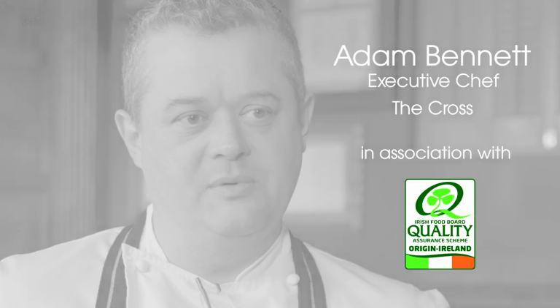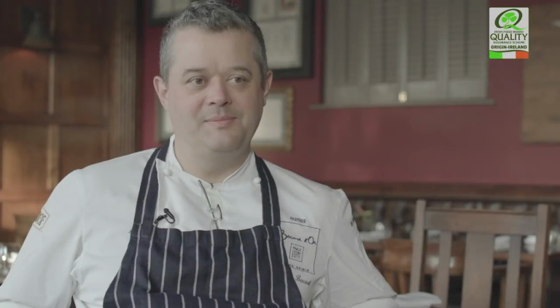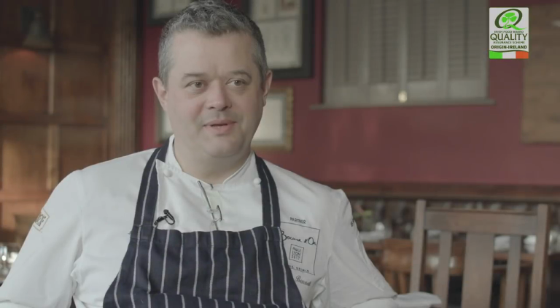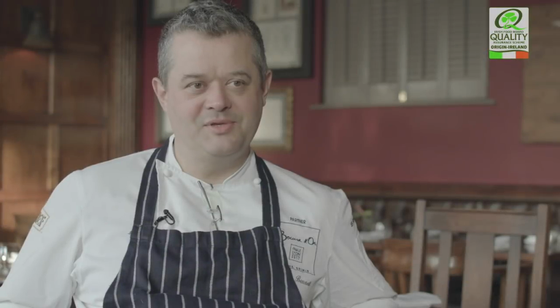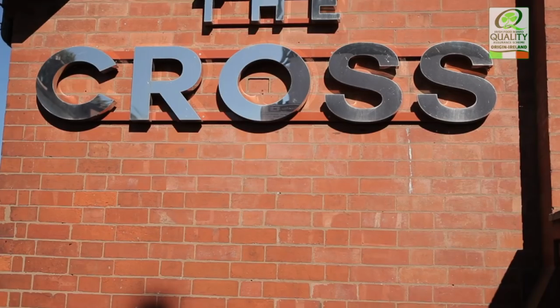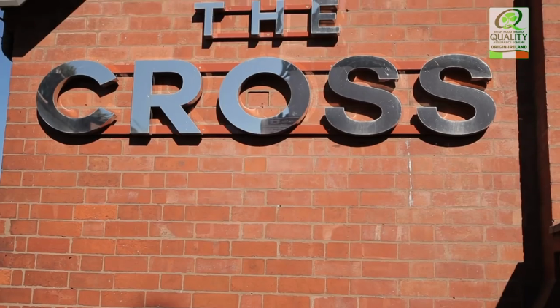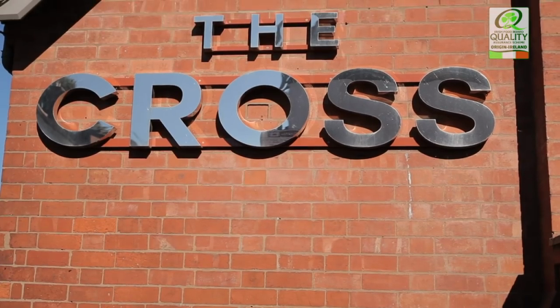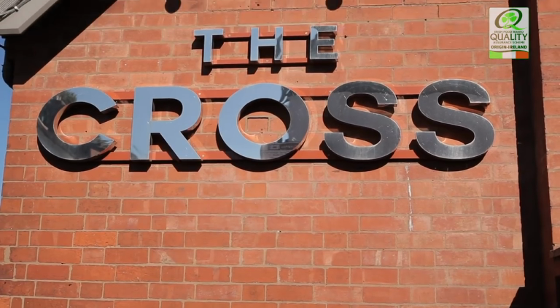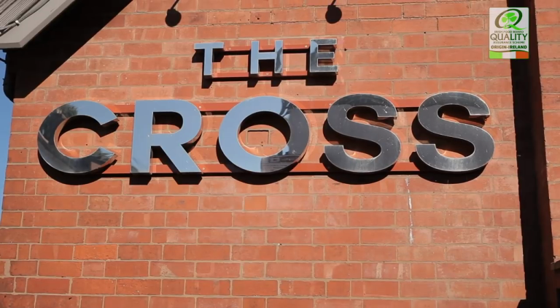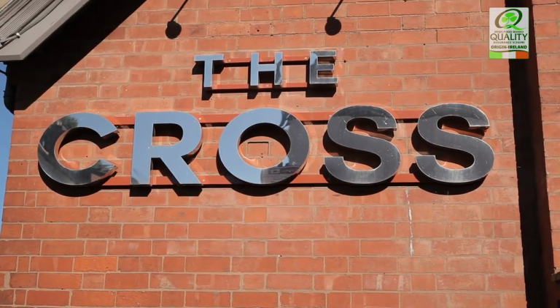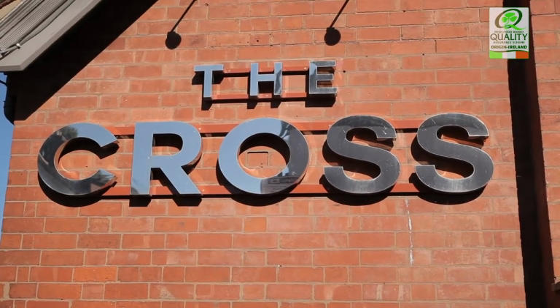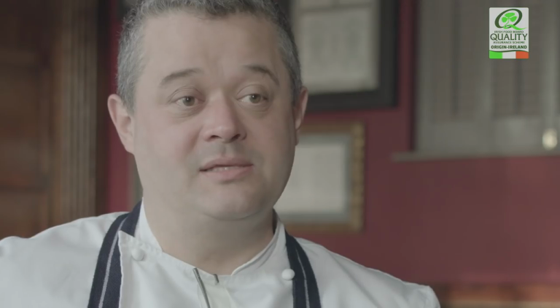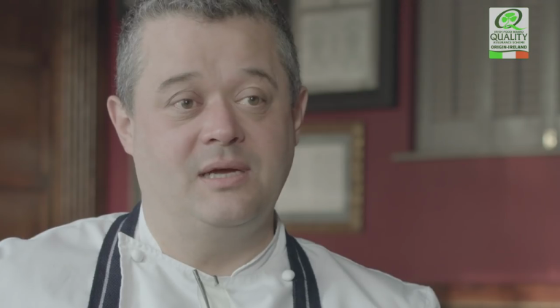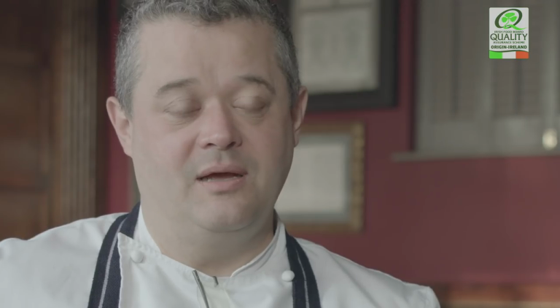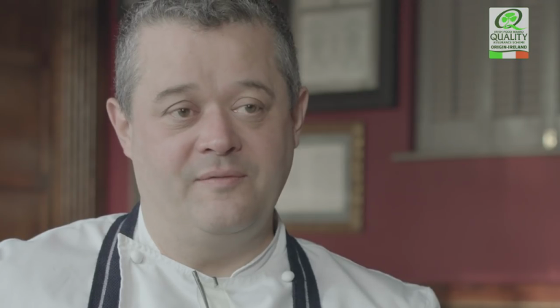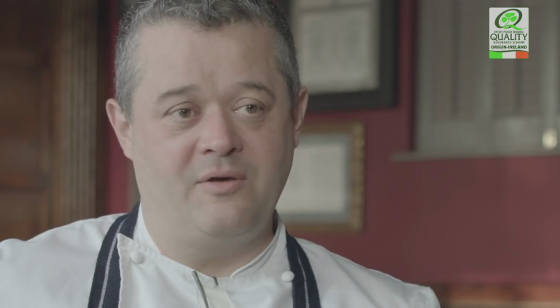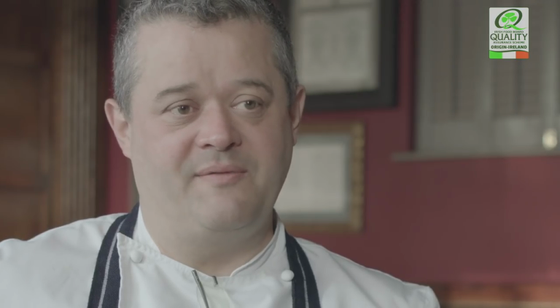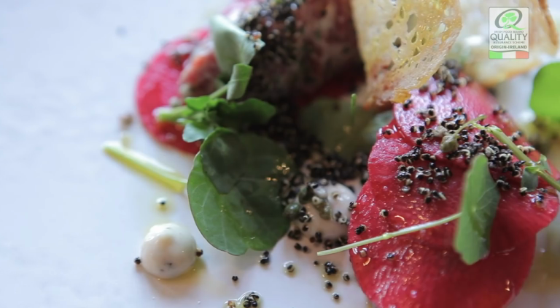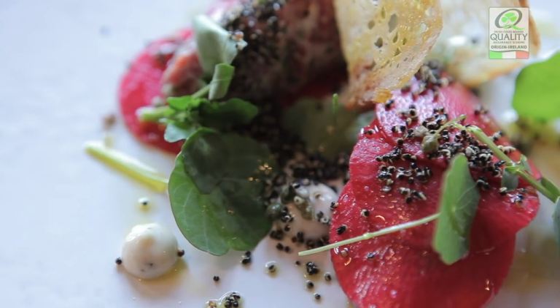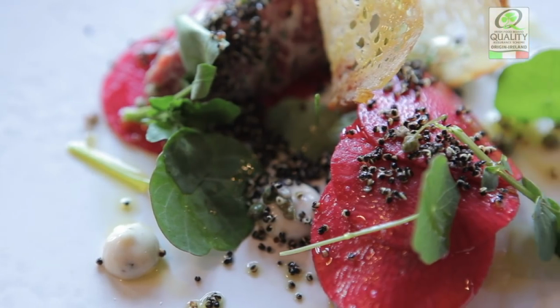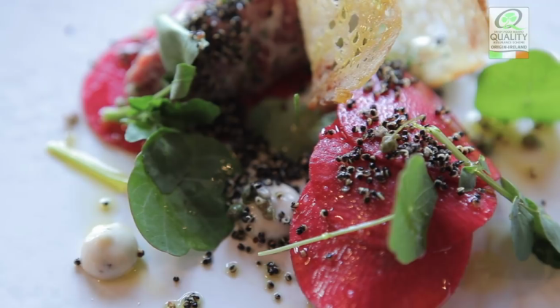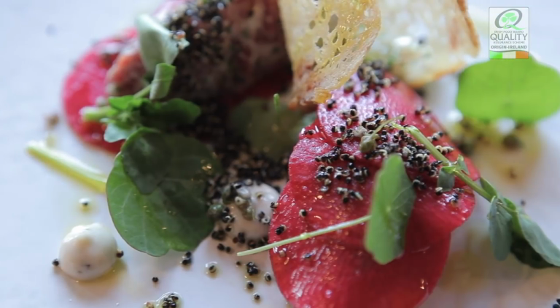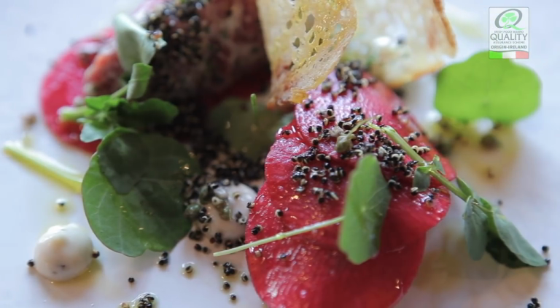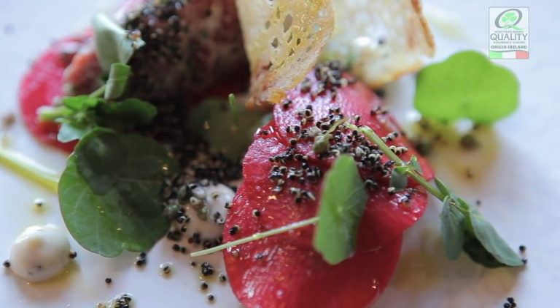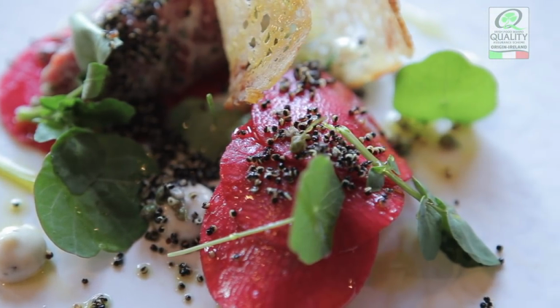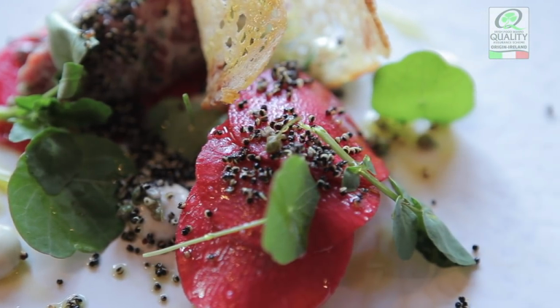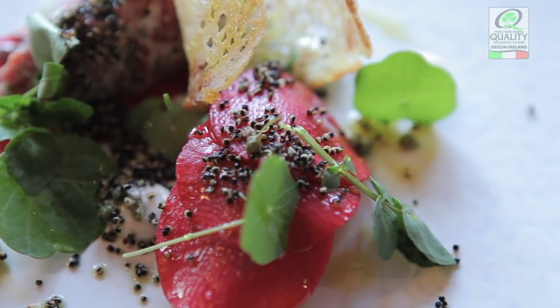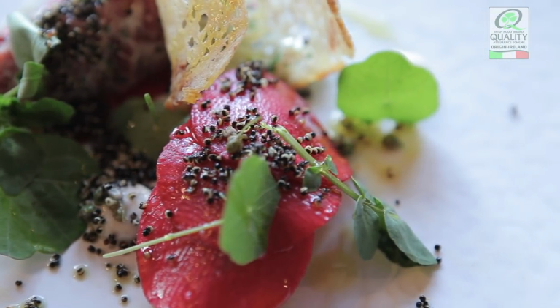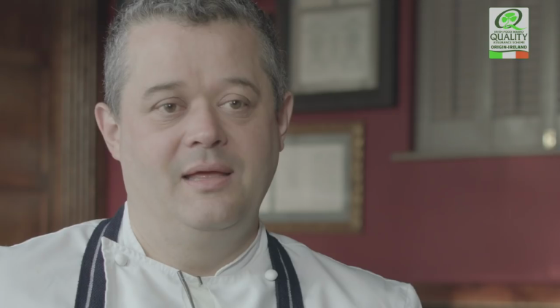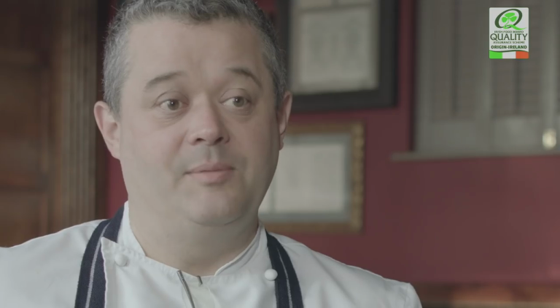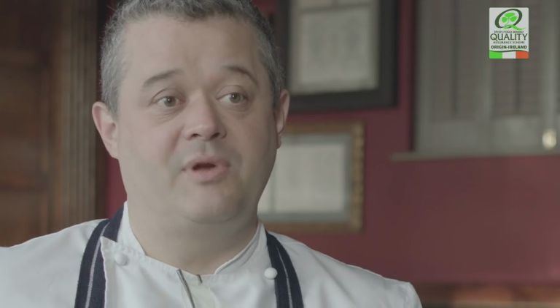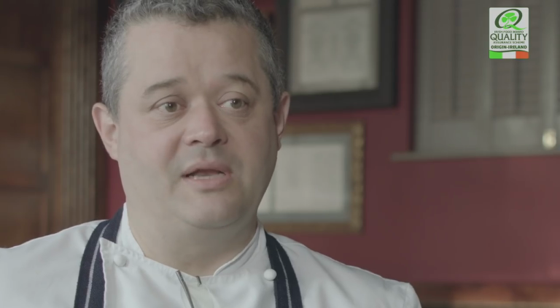My name is Adam Bennett, I'm the Chef Director at The Cross at Kenilworth. We're going to prepare tartare of Irish Bavette with smoked anchovy, salted leek buds, quinoa and pickled red meat radish.